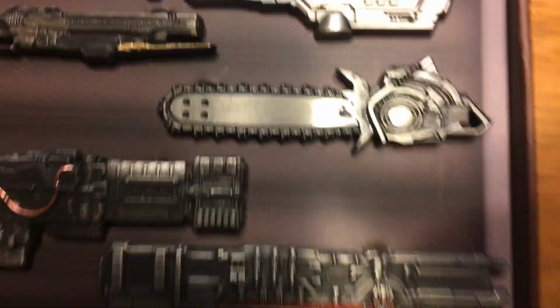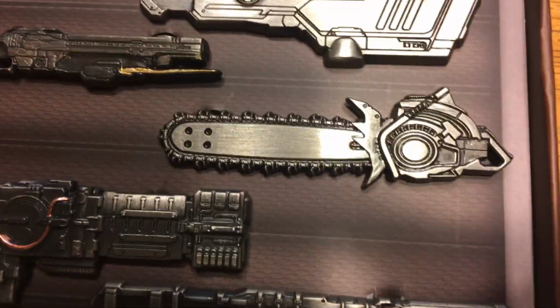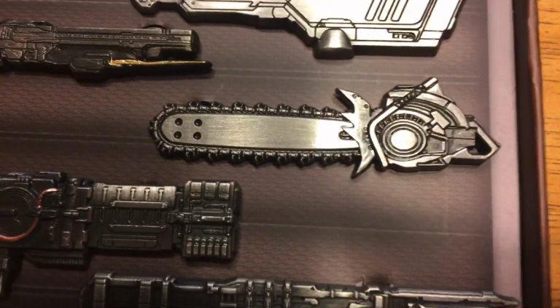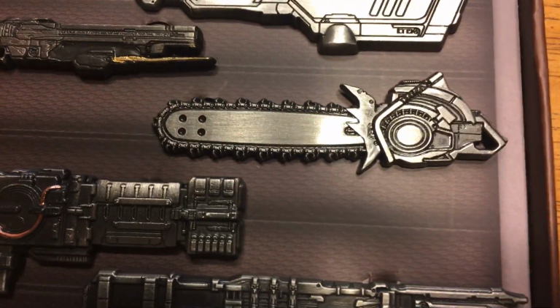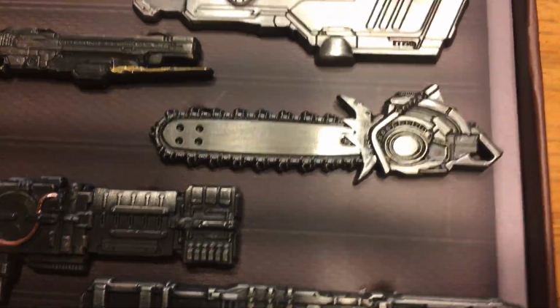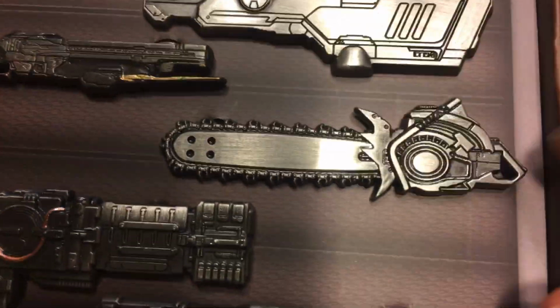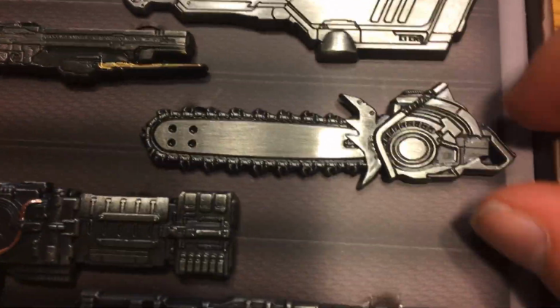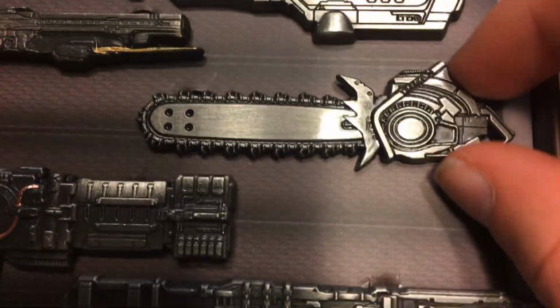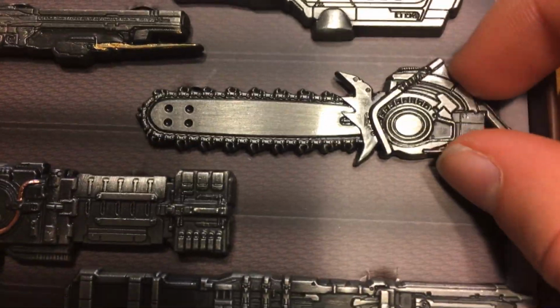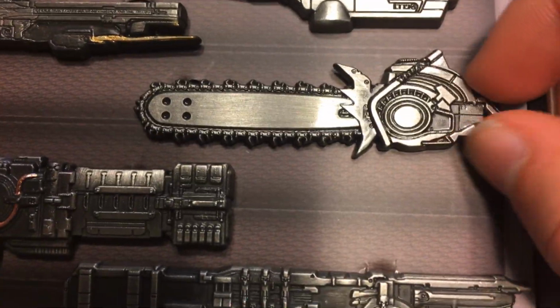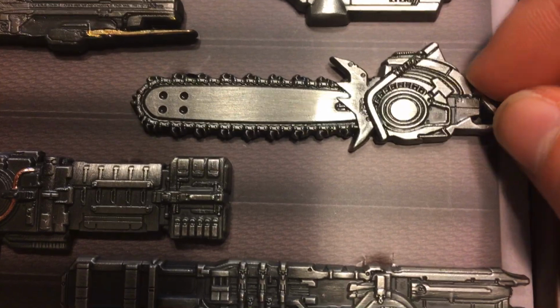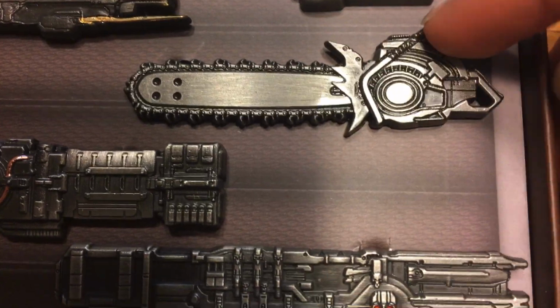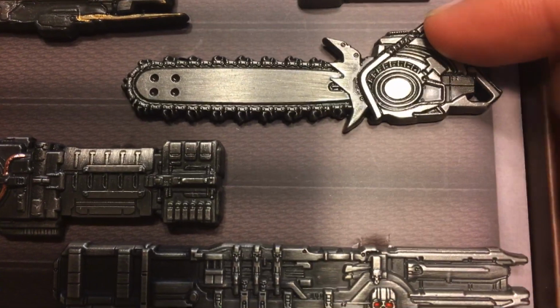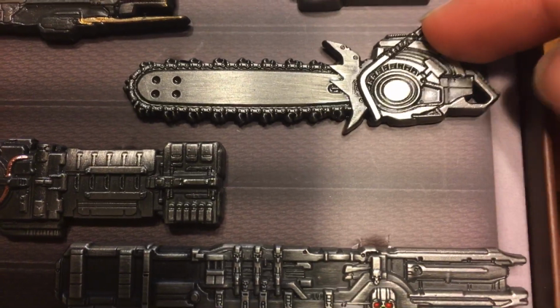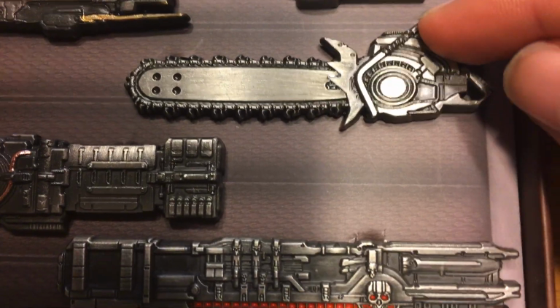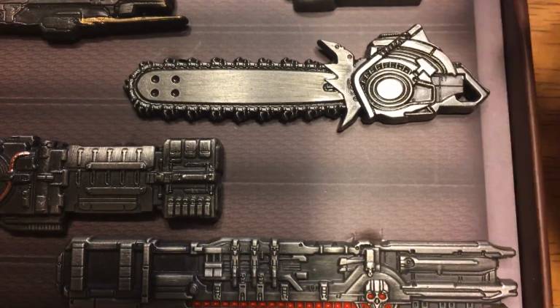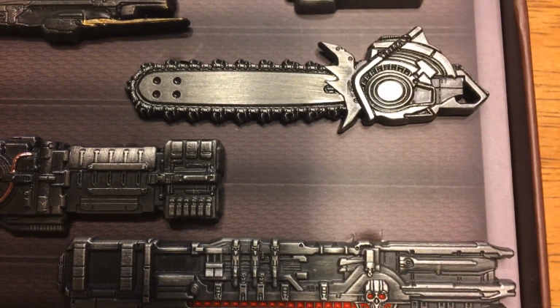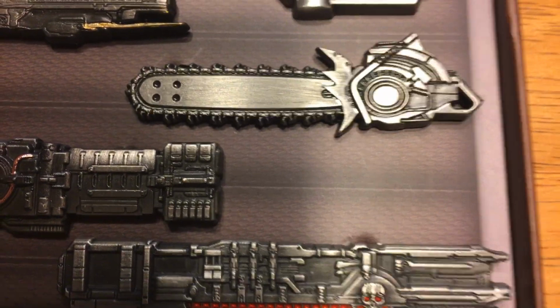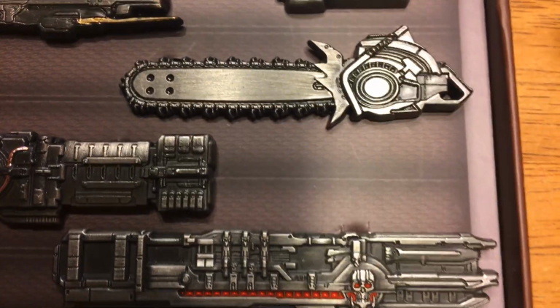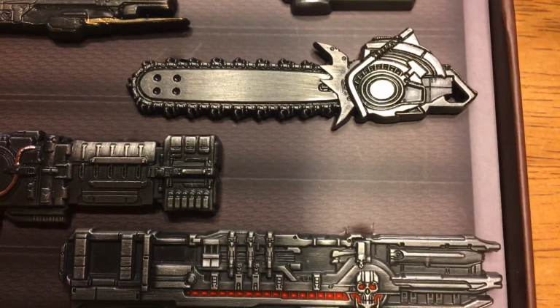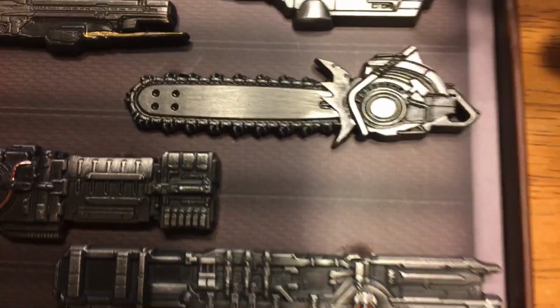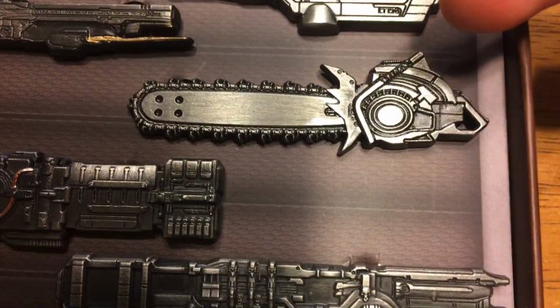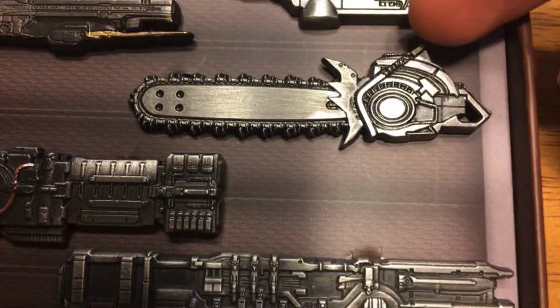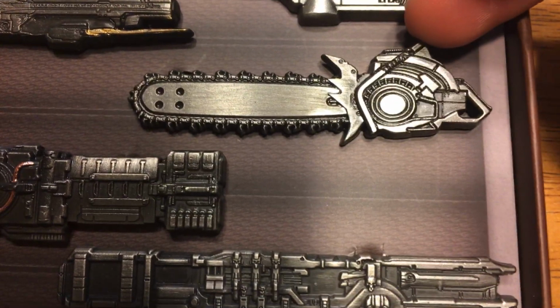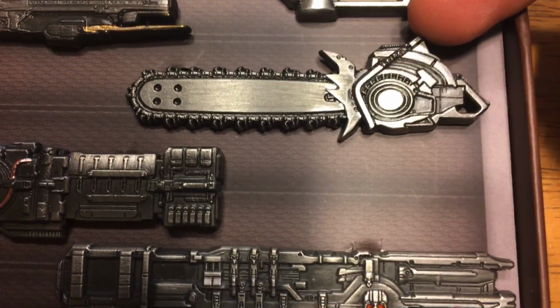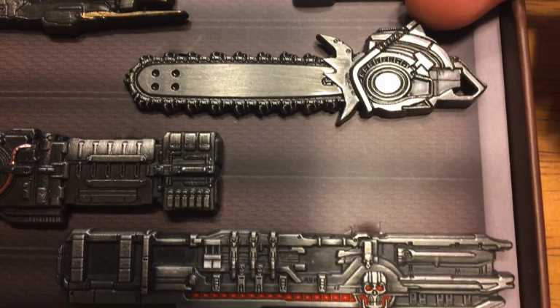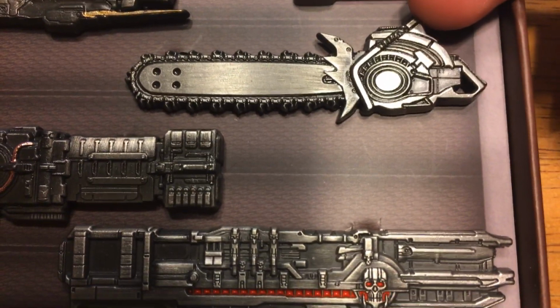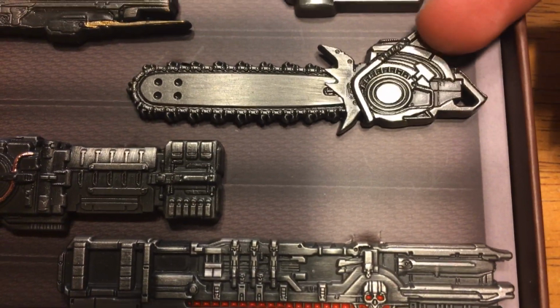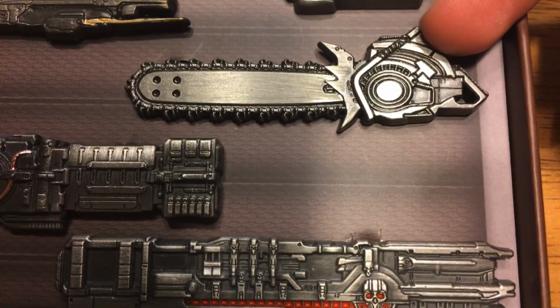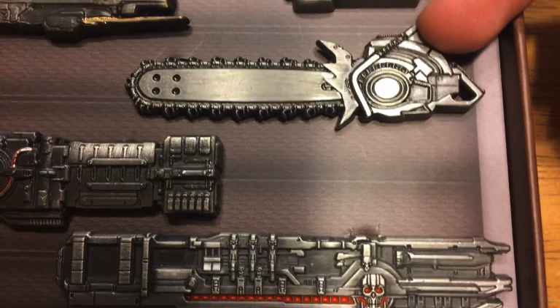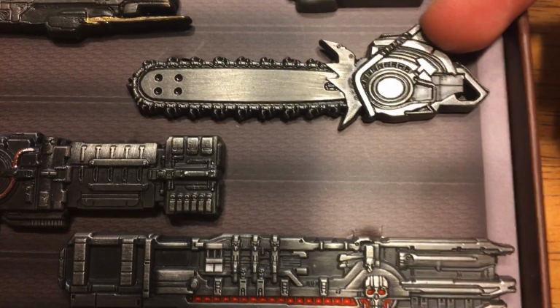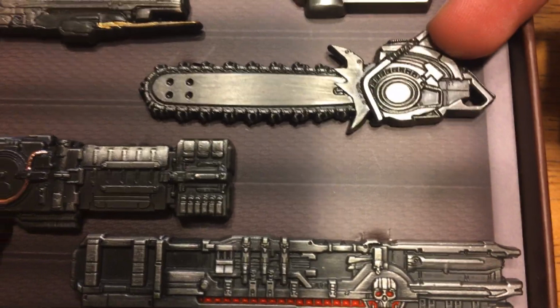Next we have the chainsaw. Really not much to speak on here — it definitely looks like the chainsaw, there's no color added to it, but it looks really fucking nice.